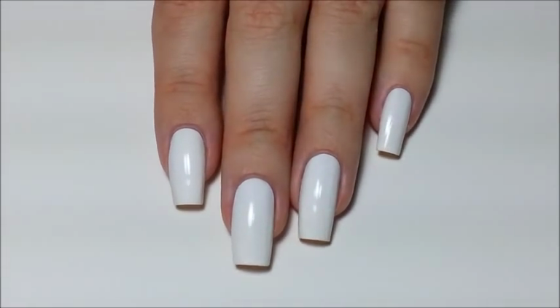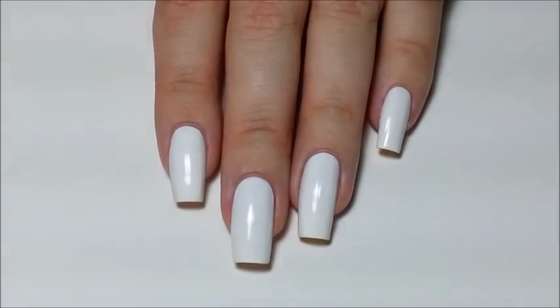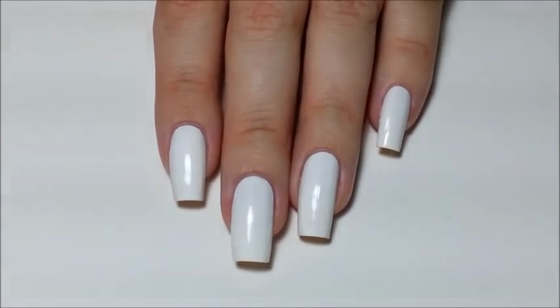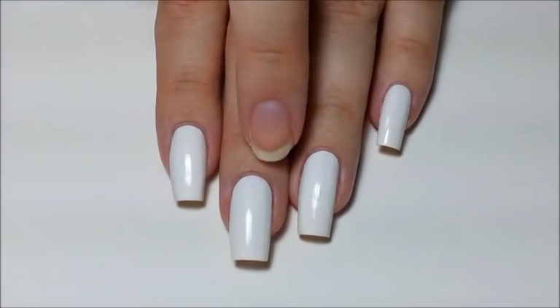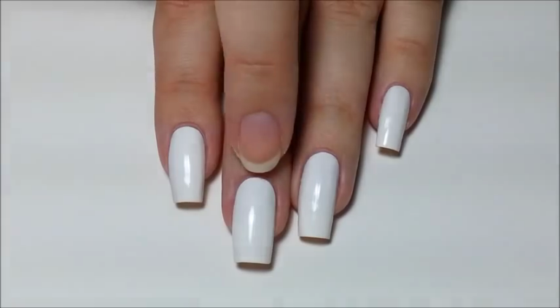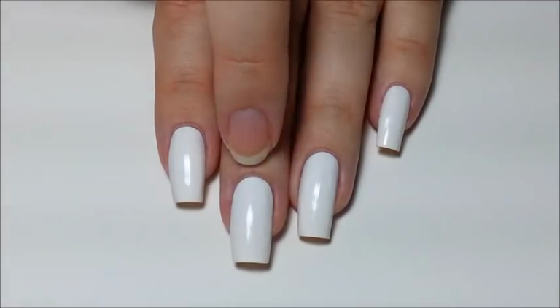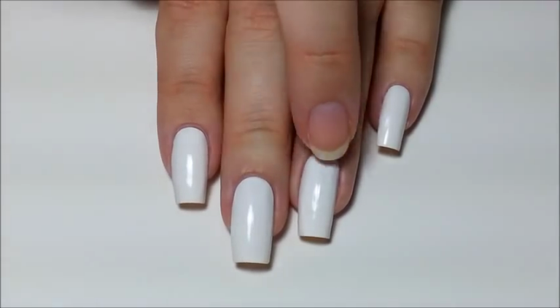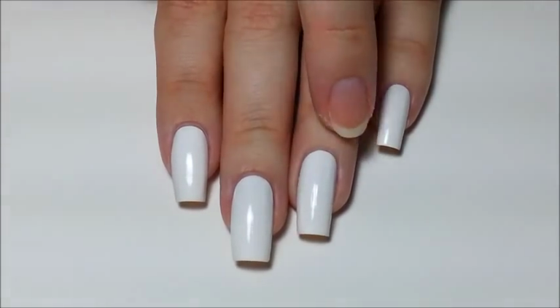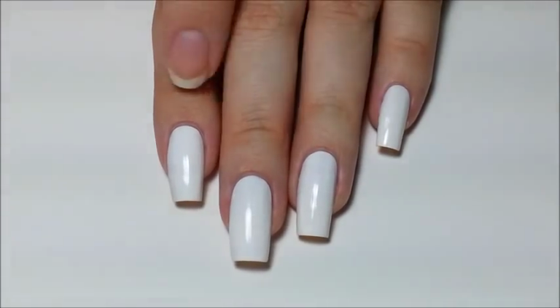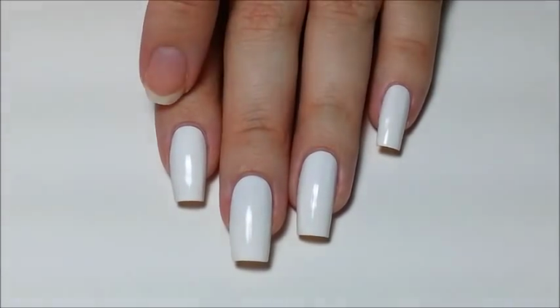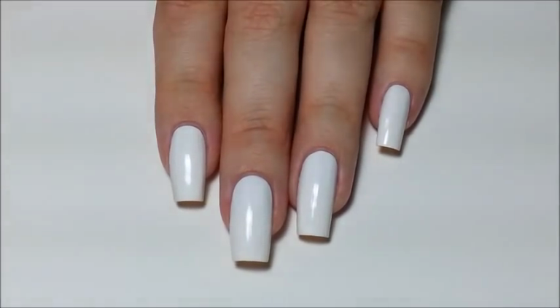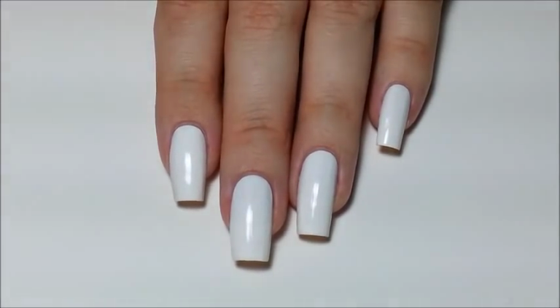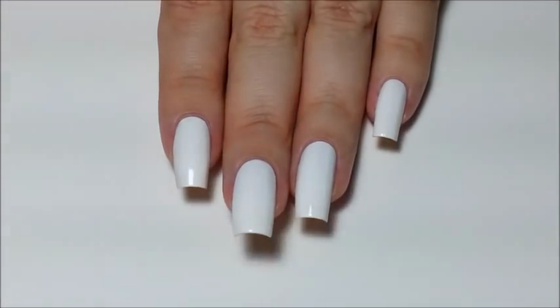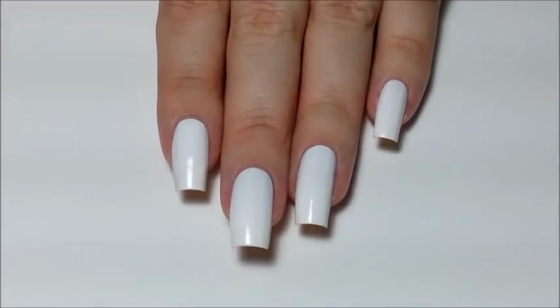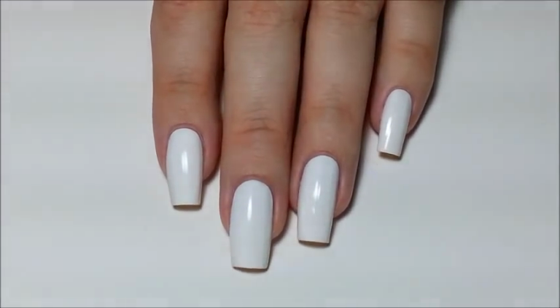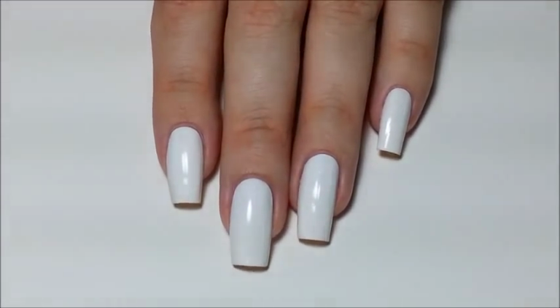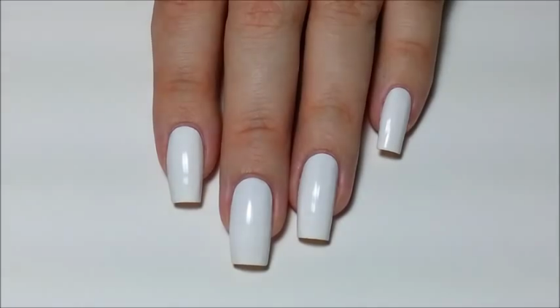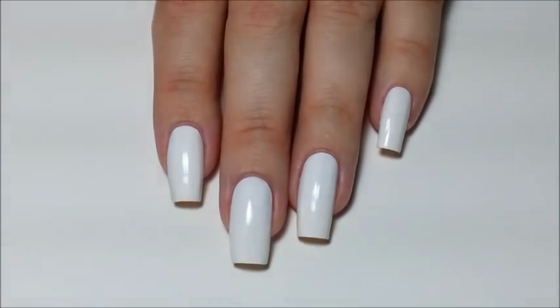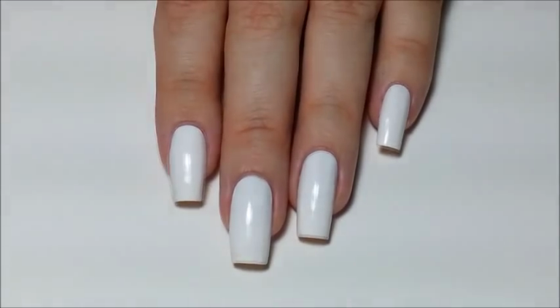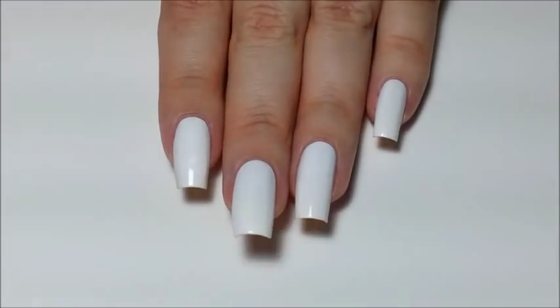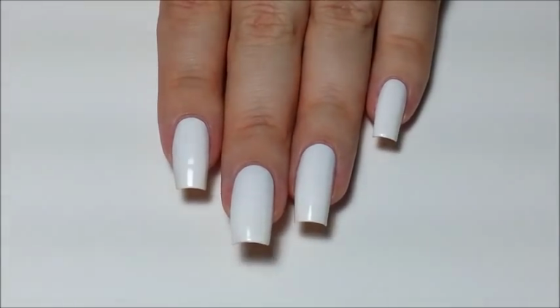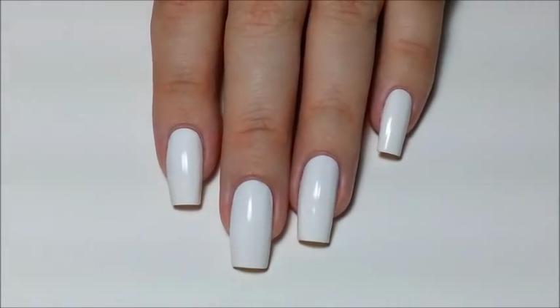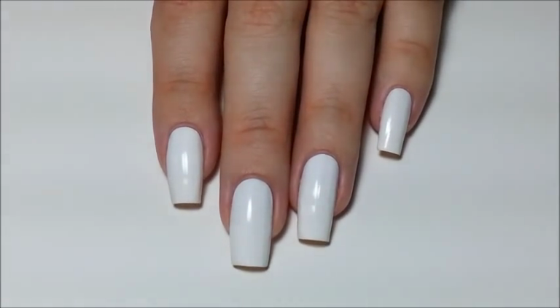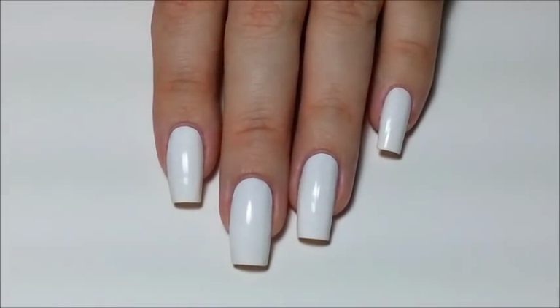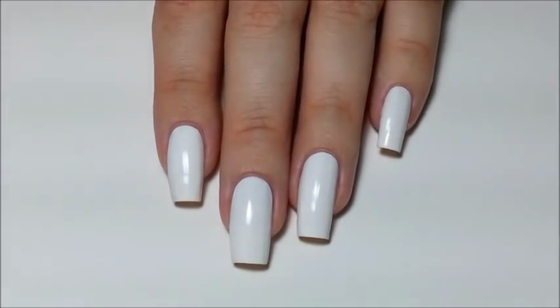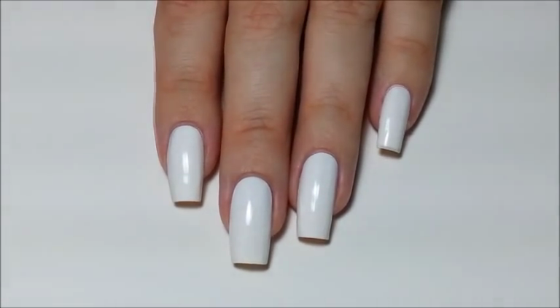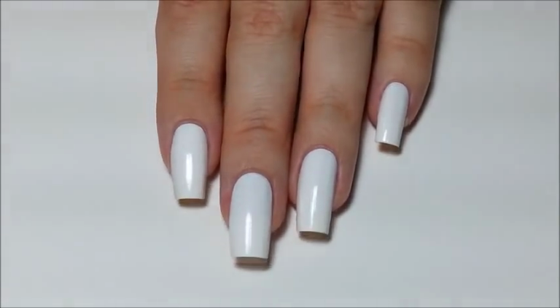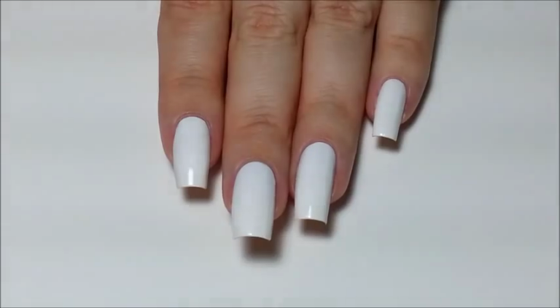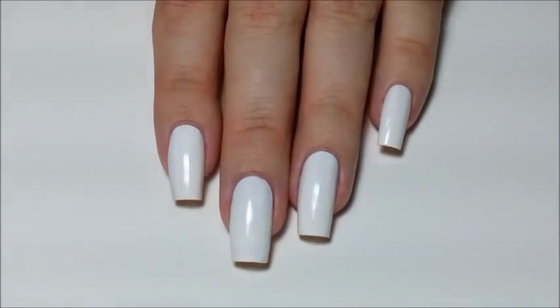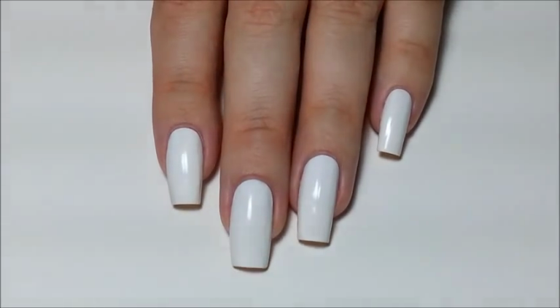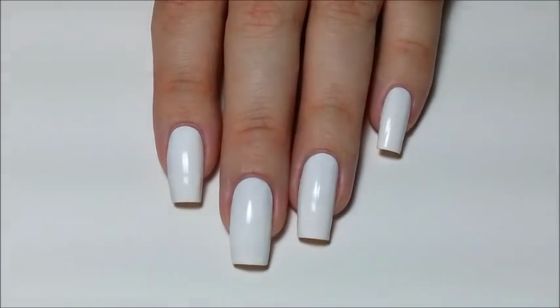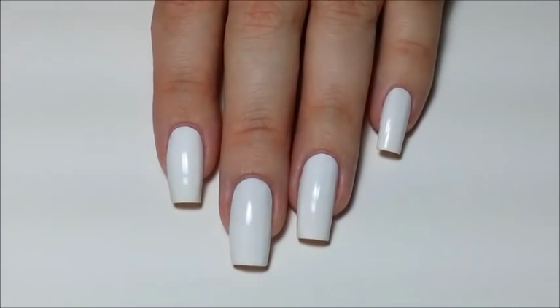If you're using a white base, you're going to need to clean up the edges of the white before you start sponging. When you start cleaning up the messy gradient later, you don't want the white showing through on the edges of the nail polish. It's not a huge deal, but if you want a flawless gradient, you don't want that happening.